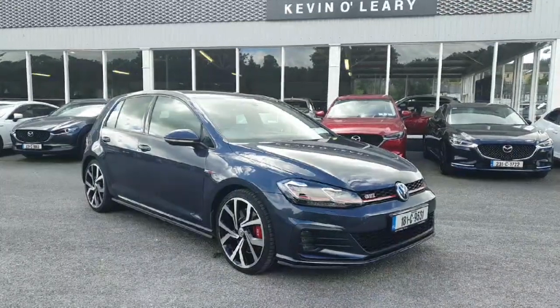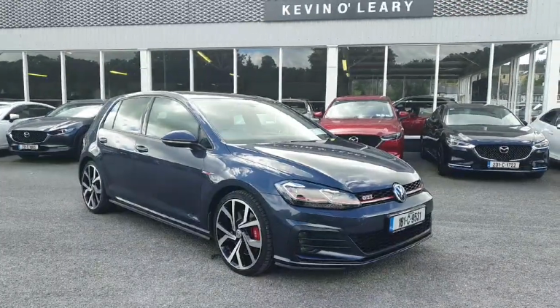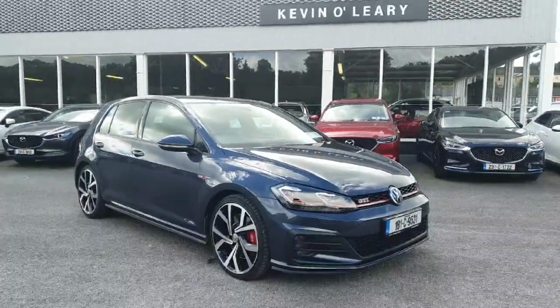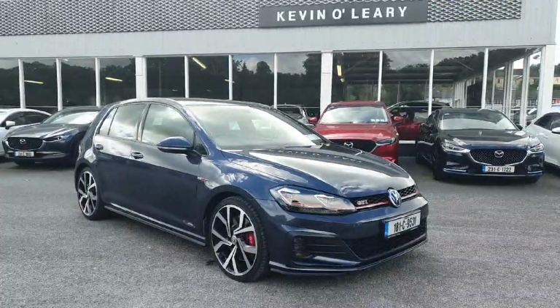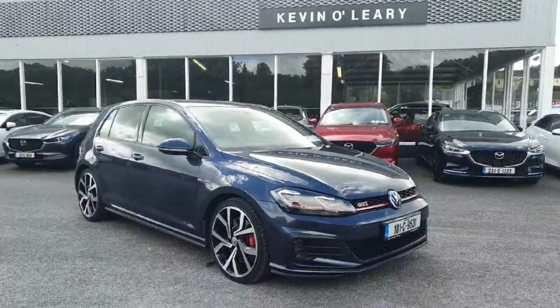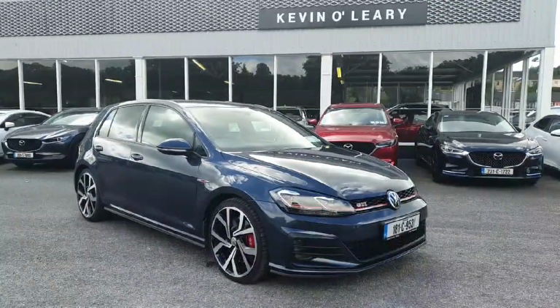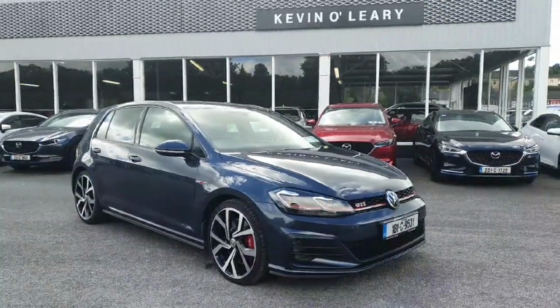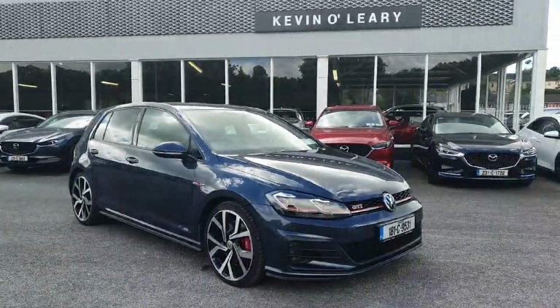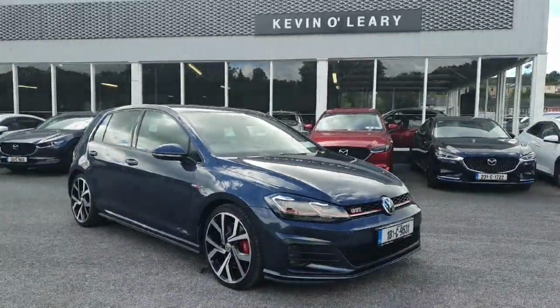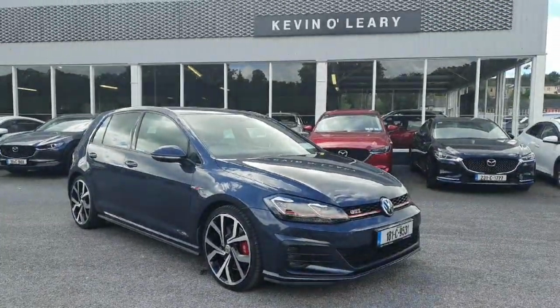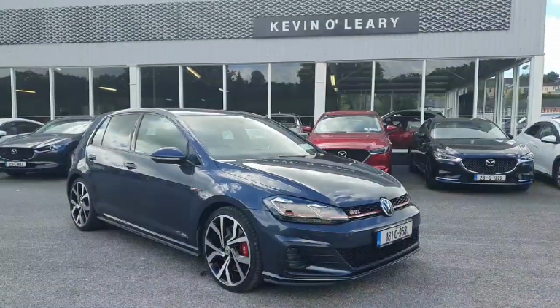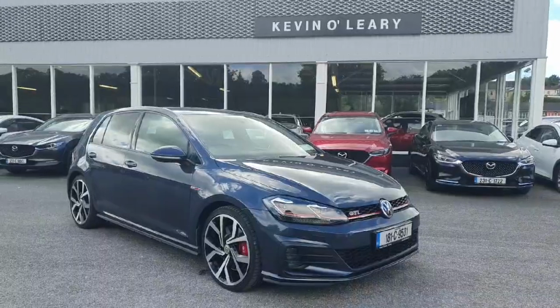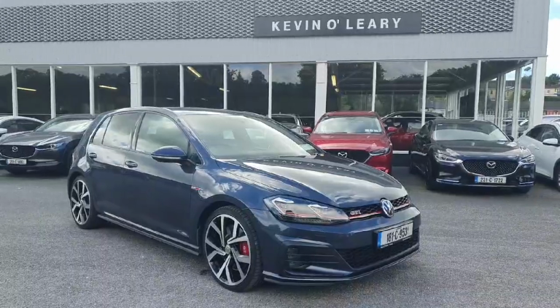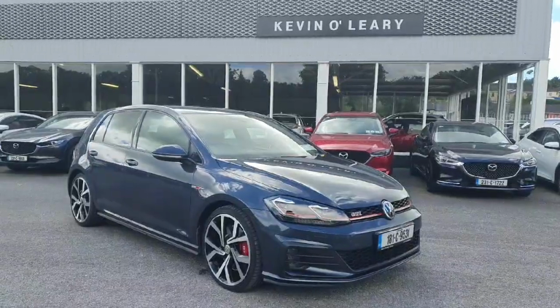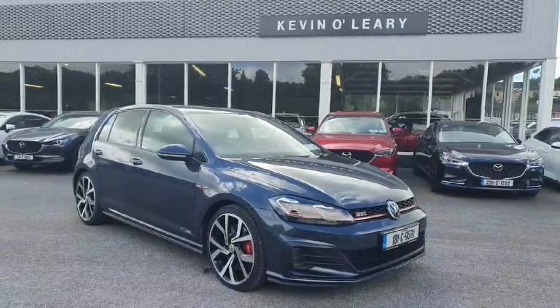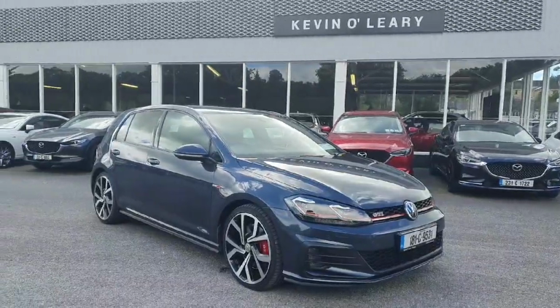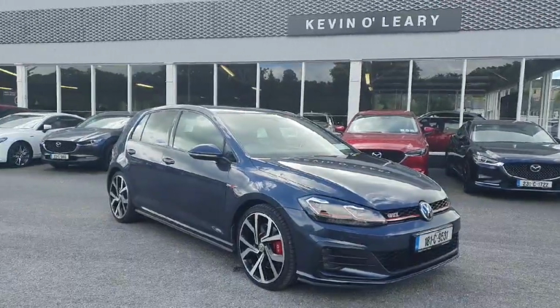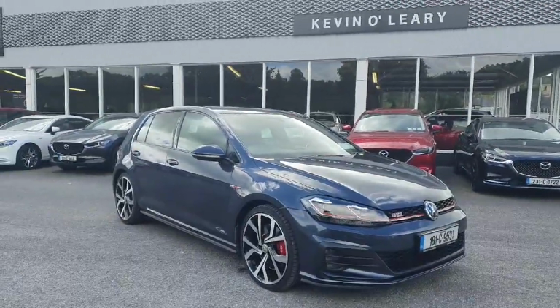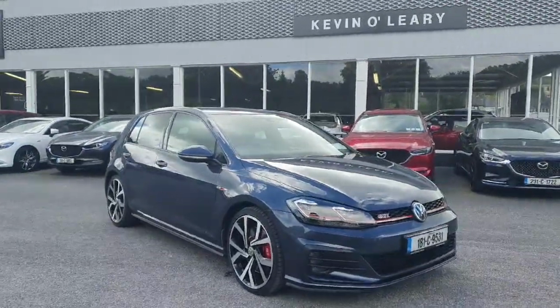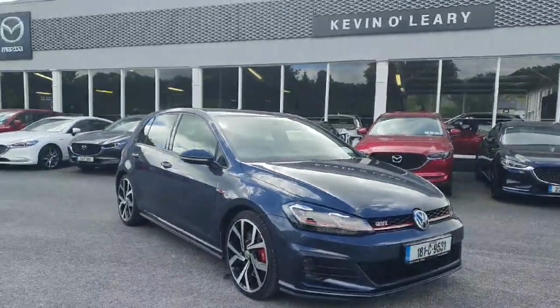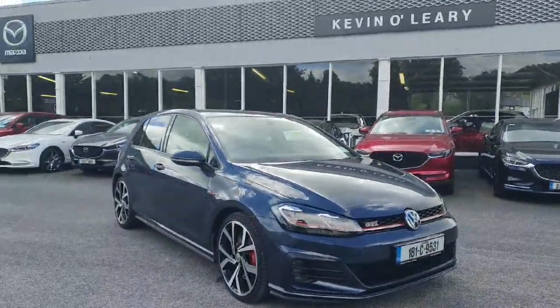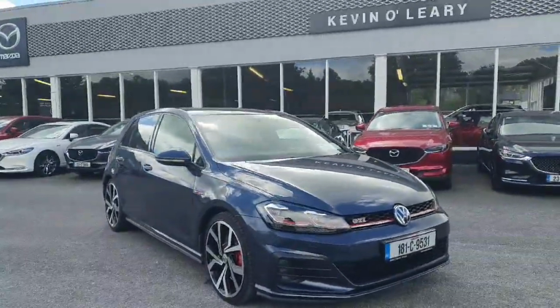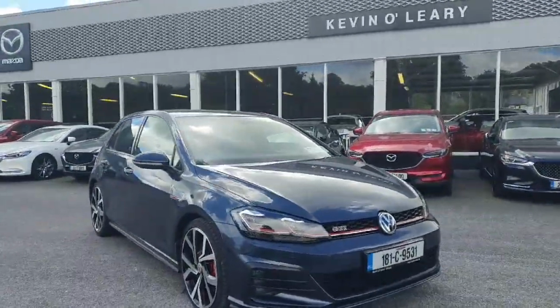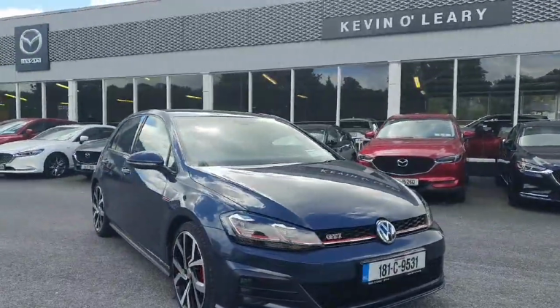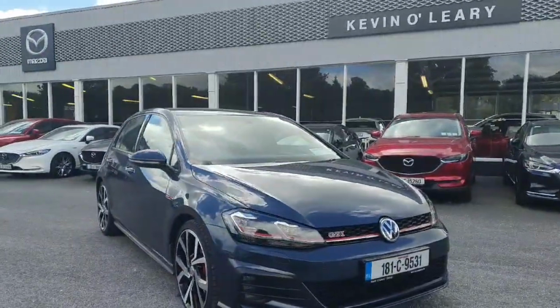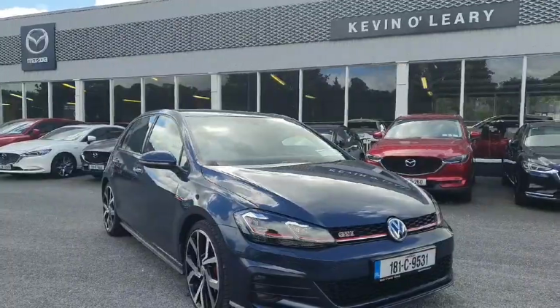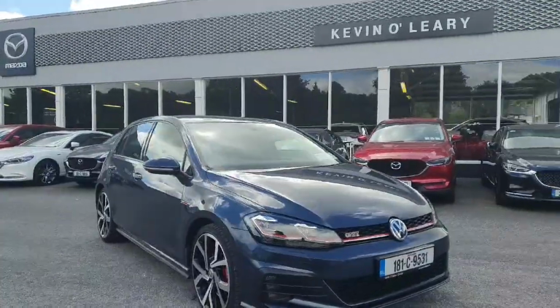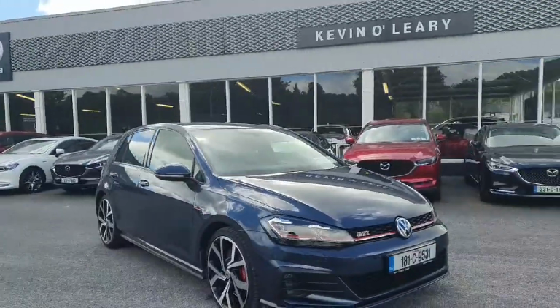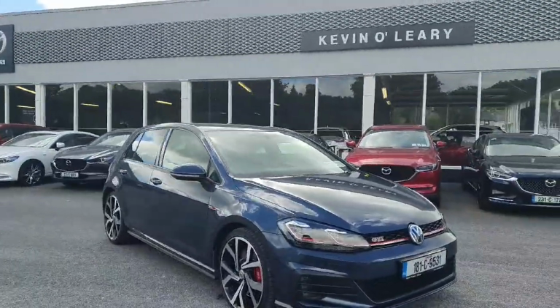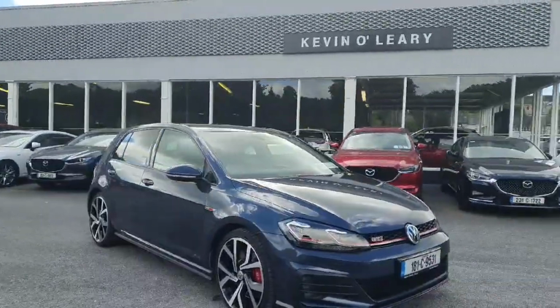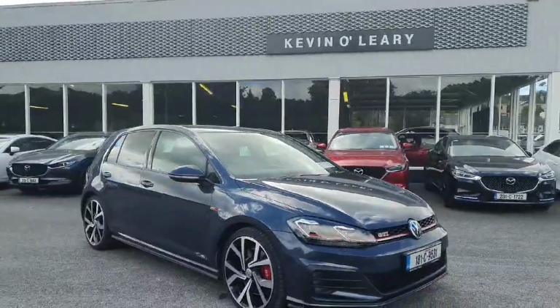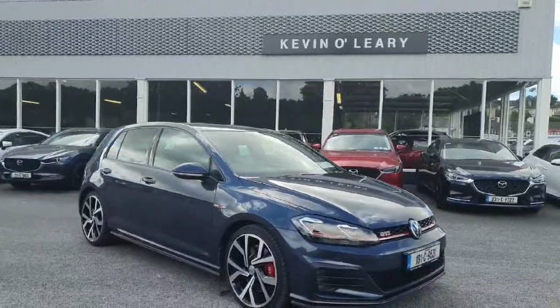Here we have the 2018 Volkswagen Golf GTI. This is the stunning 2.0-litre TSI 245bhp Volkswagen Golf.